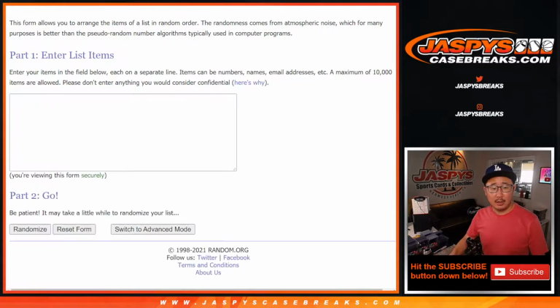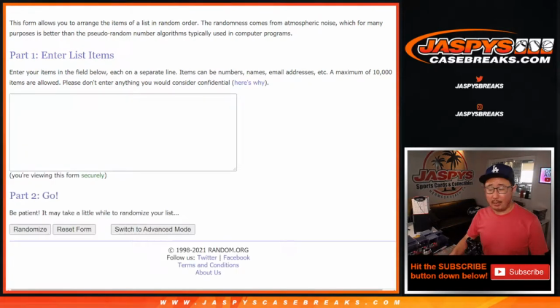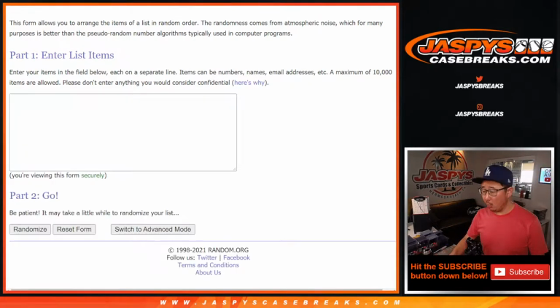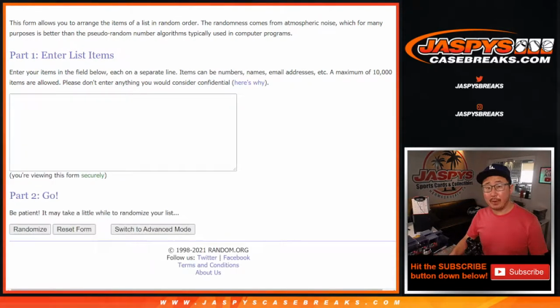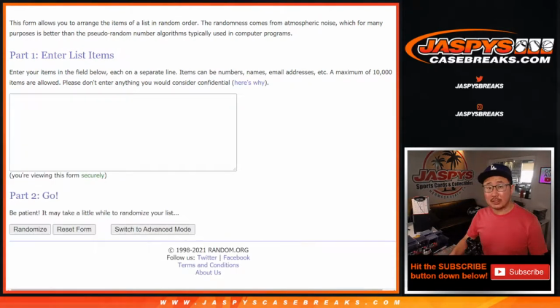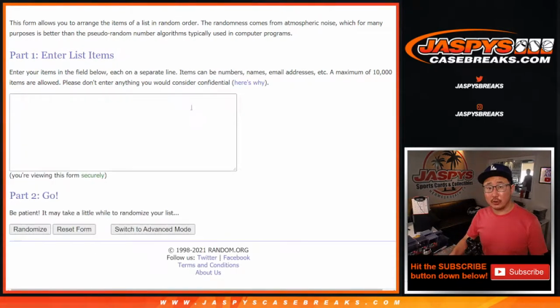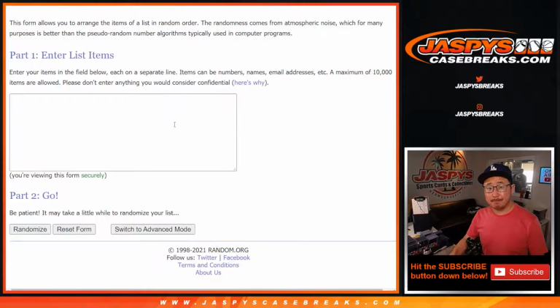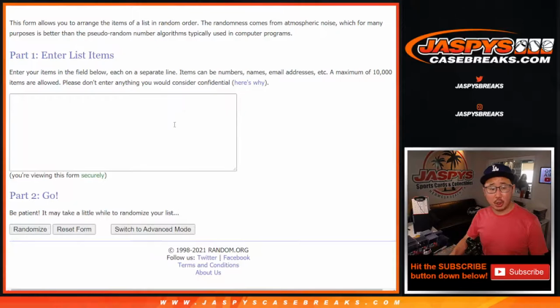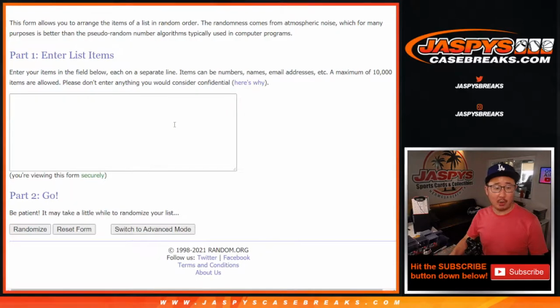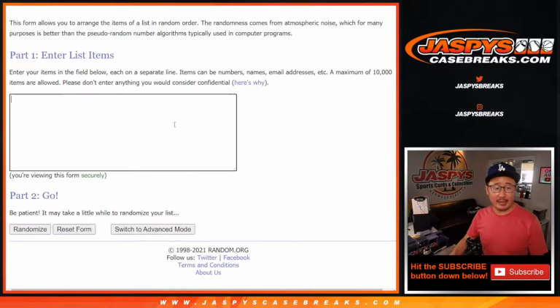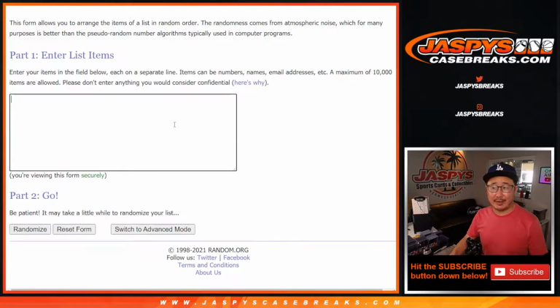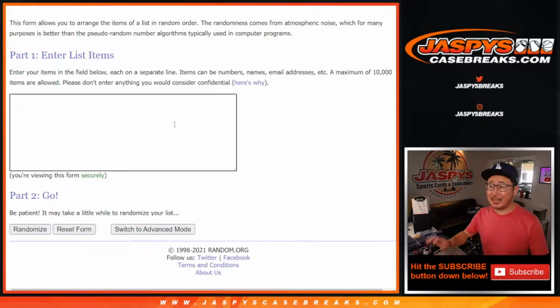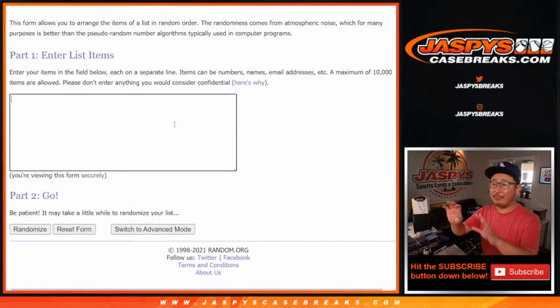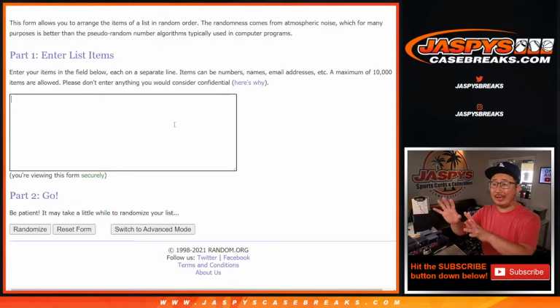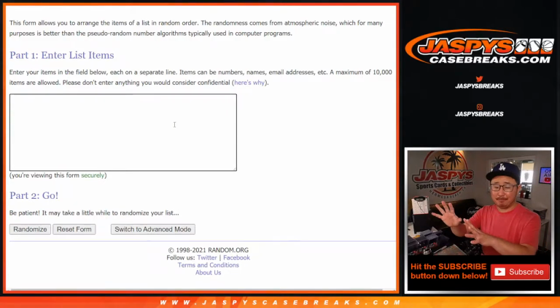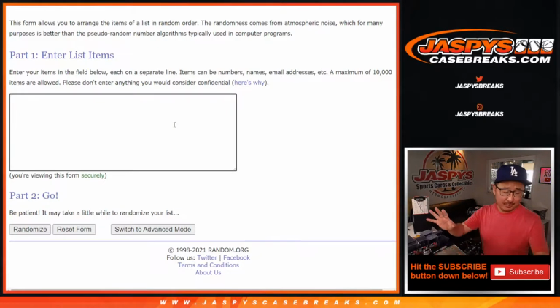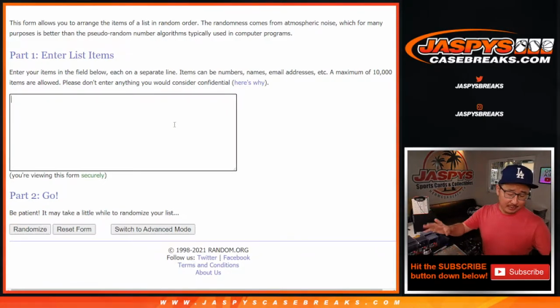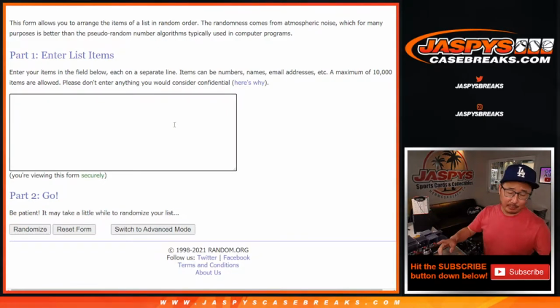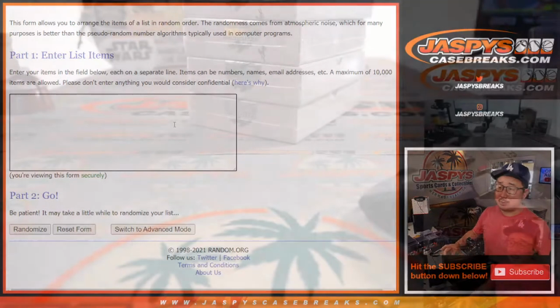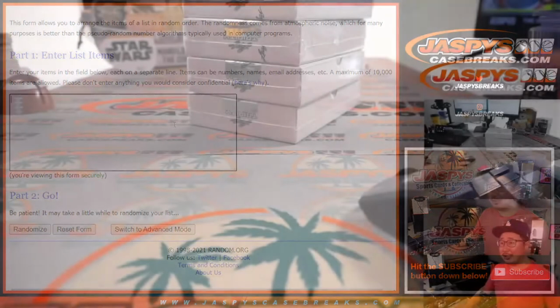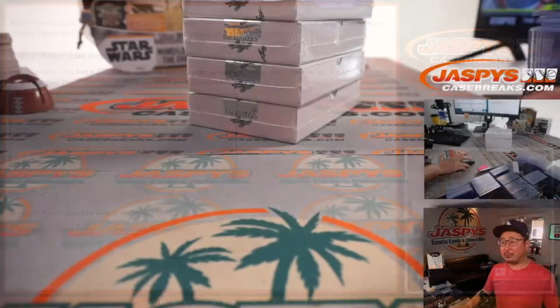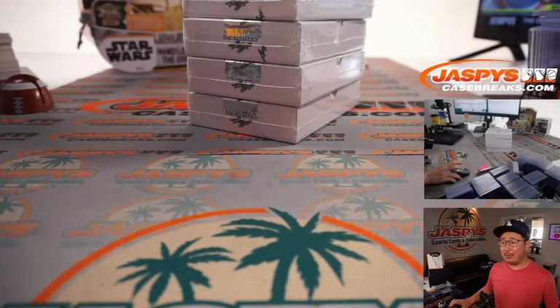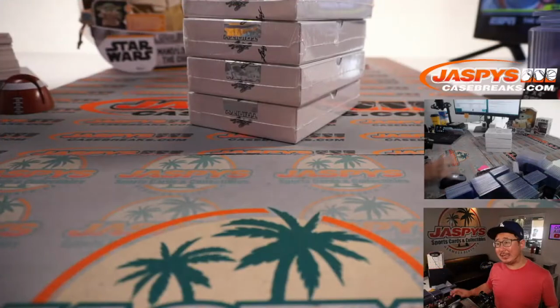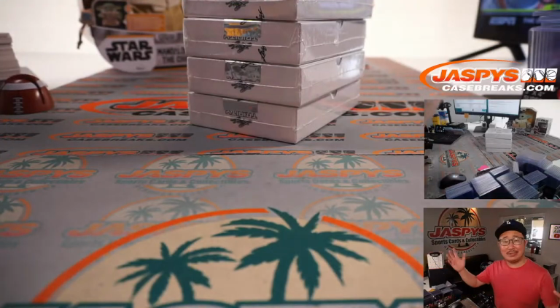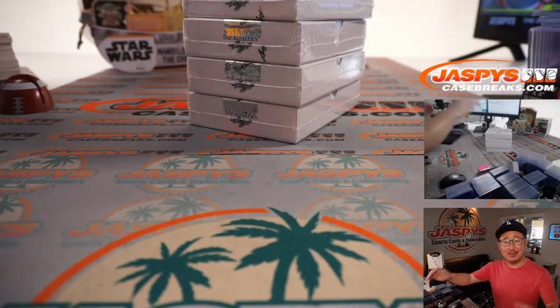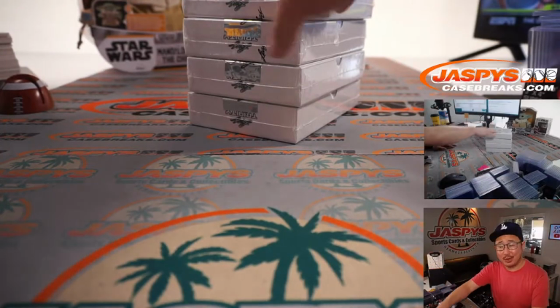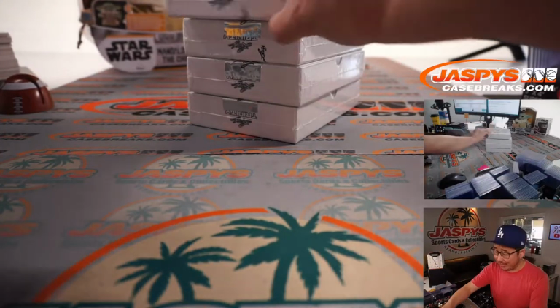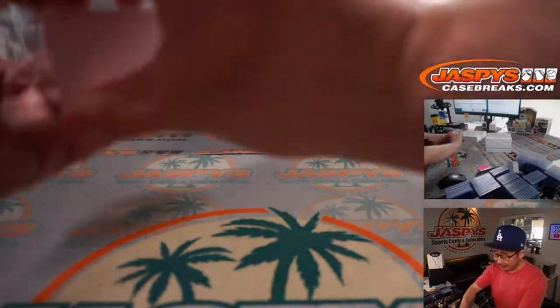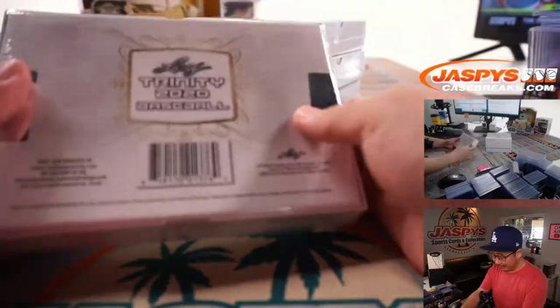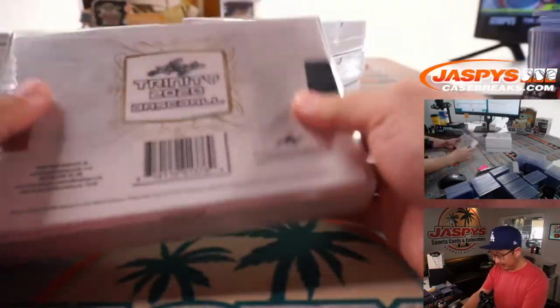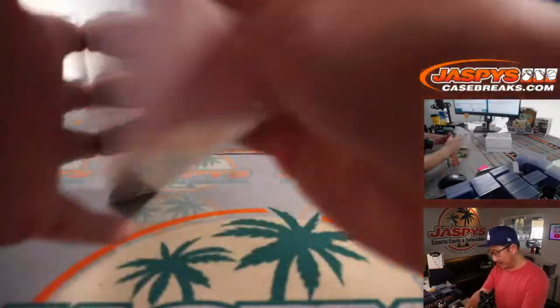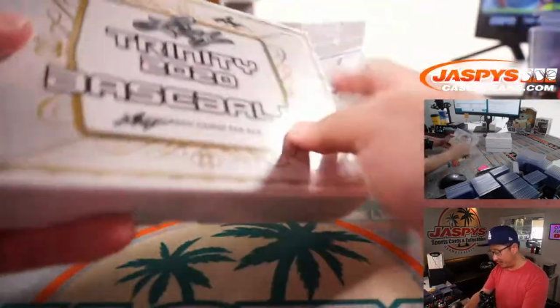We're going to open the boxes first, show you all the hits, and then I'll type everything in. Then we'll randomize your names, randomize the hits, and see what you end up with. Here it is — Trinity Baseball.